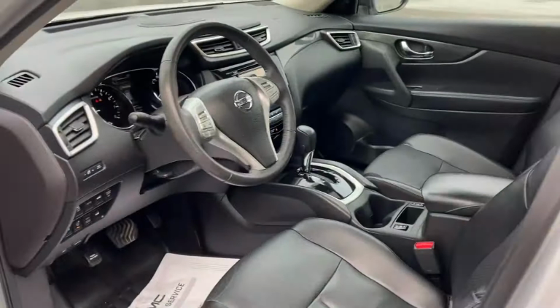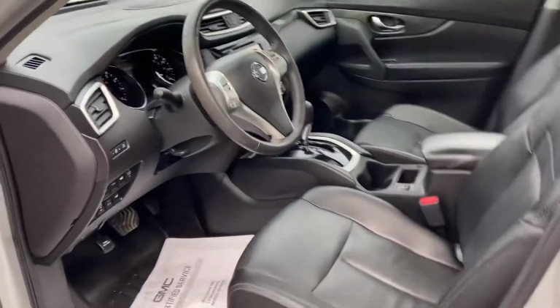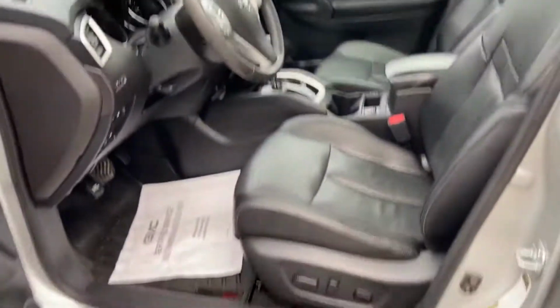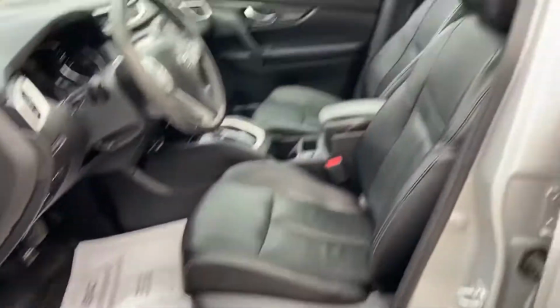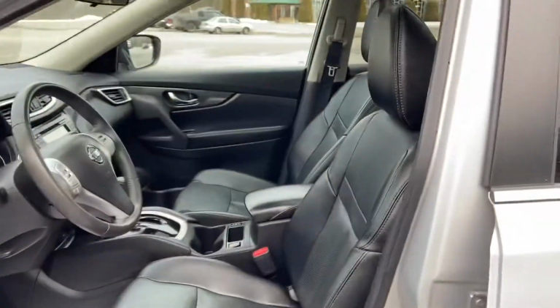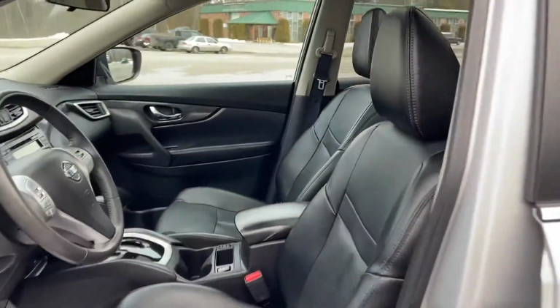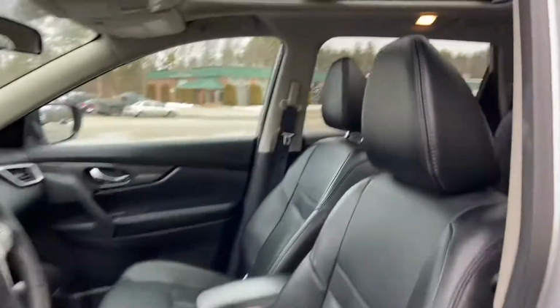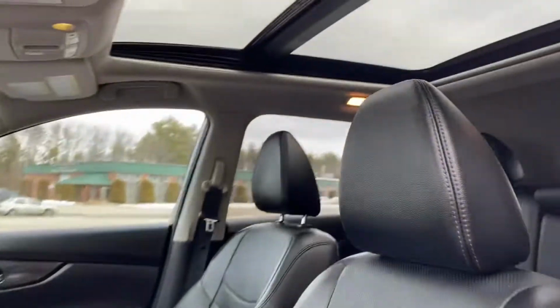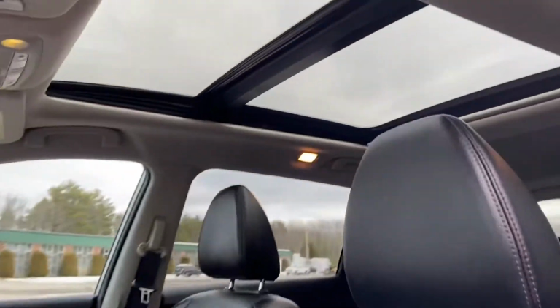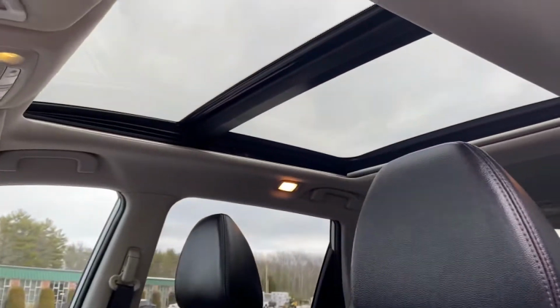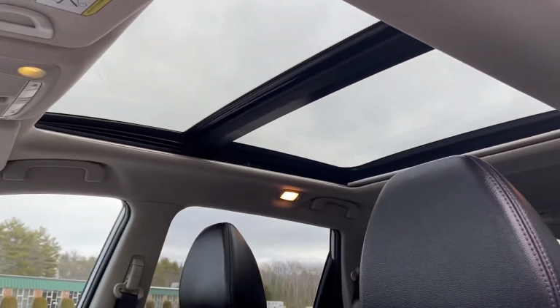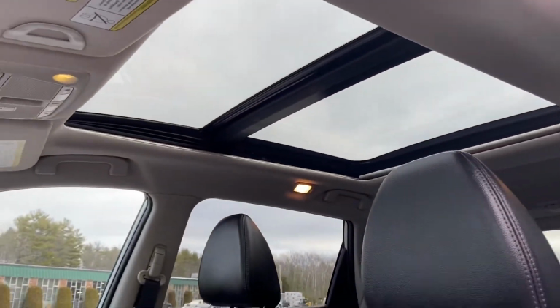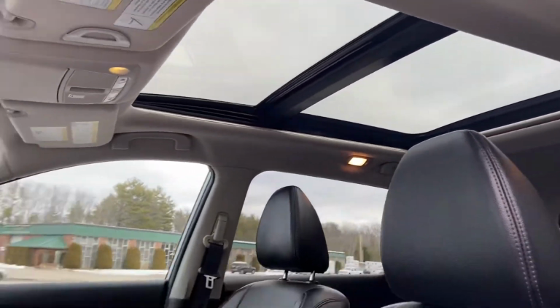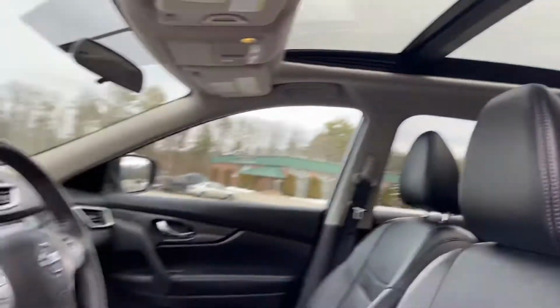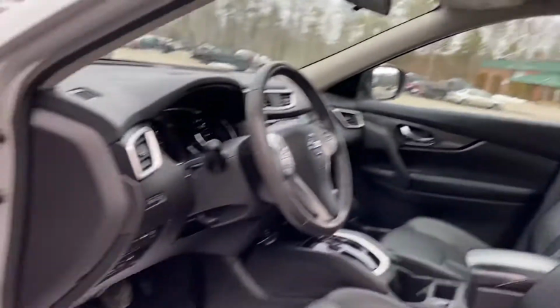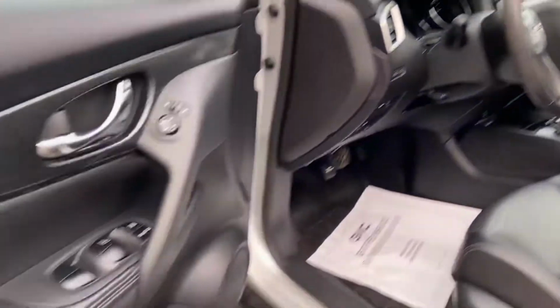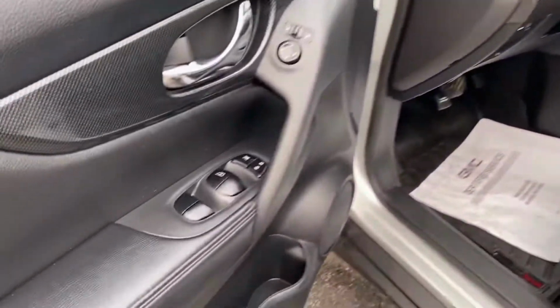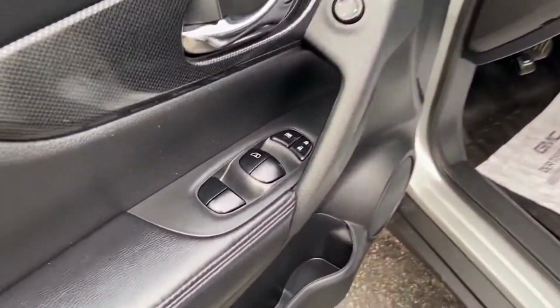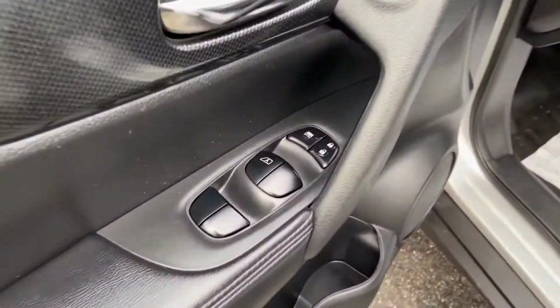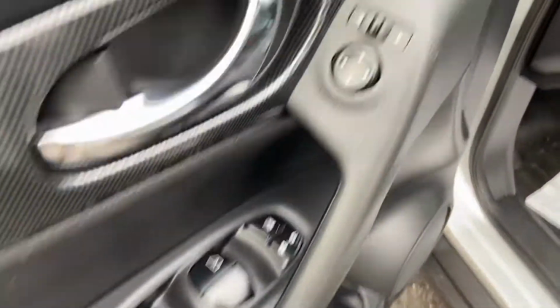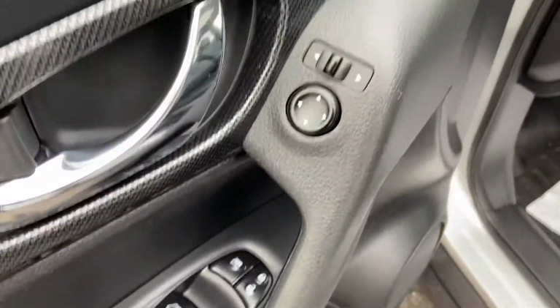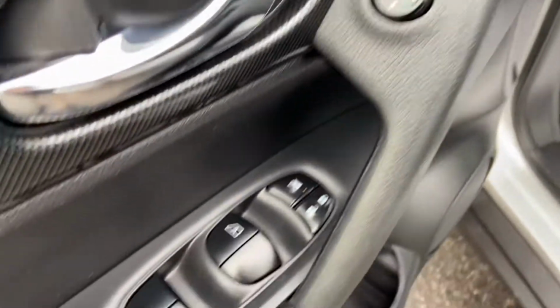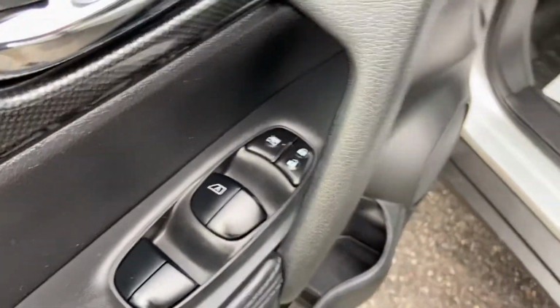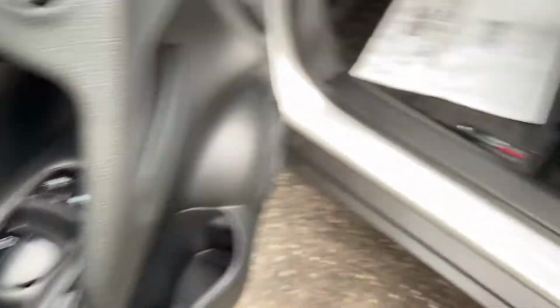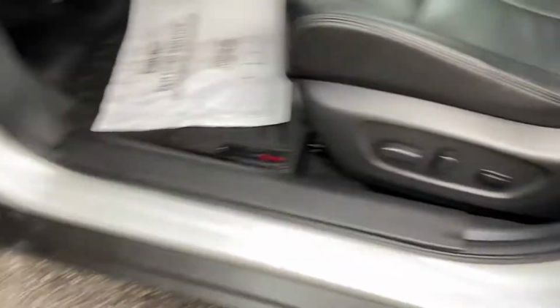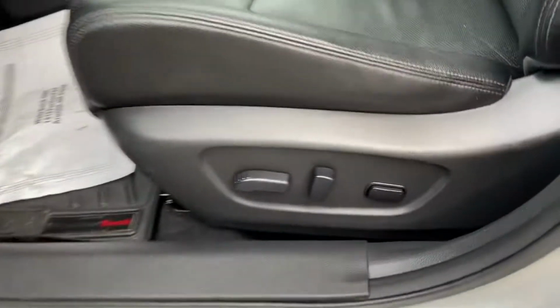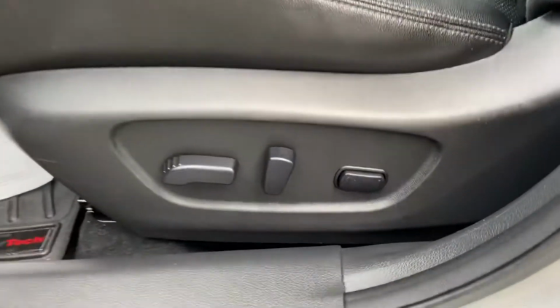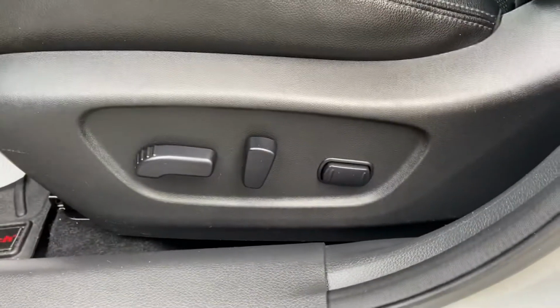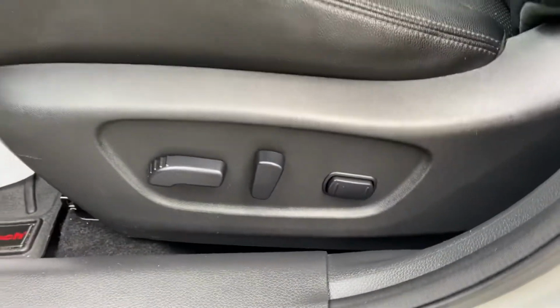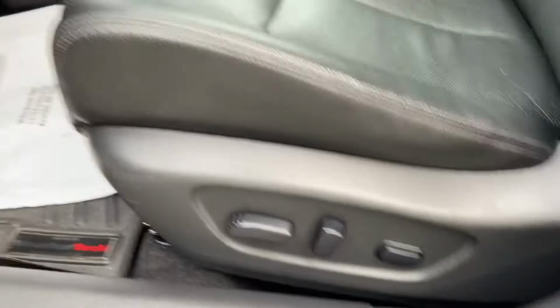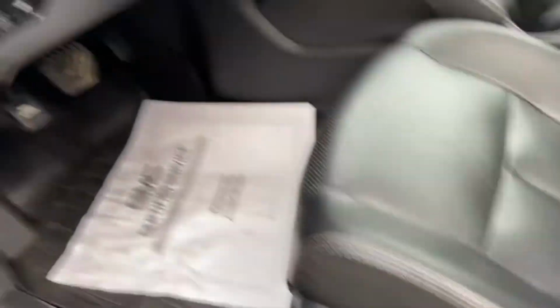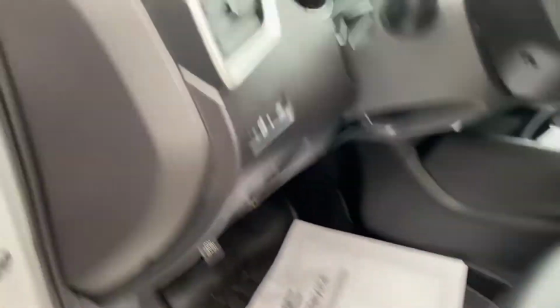As you can see here, the black leather interior. You do have your panoramic moonroof in this vehicle. Driver door panel — you've got your power windows, mirrors, and locks. You also have your power driver seat controls down there.